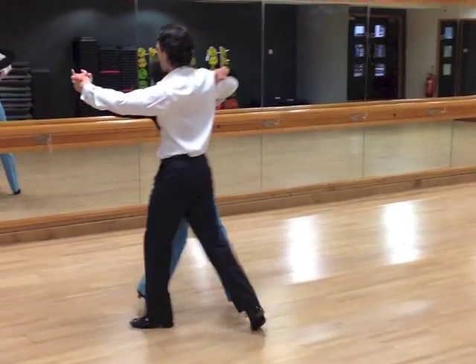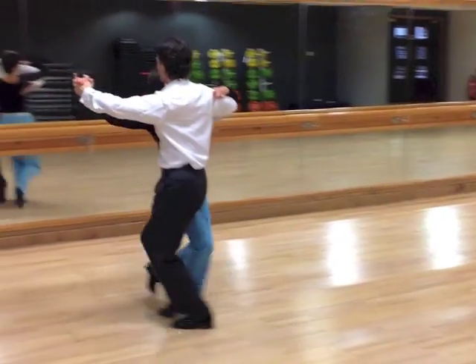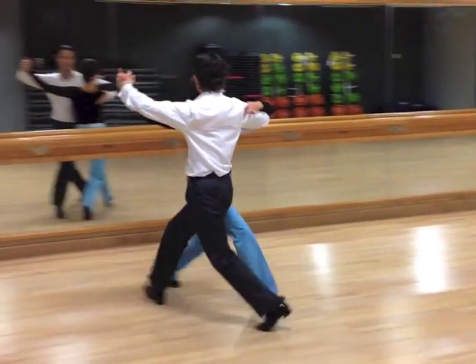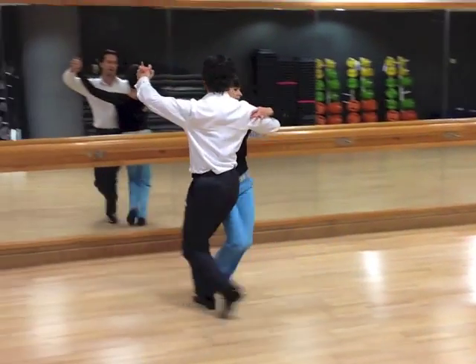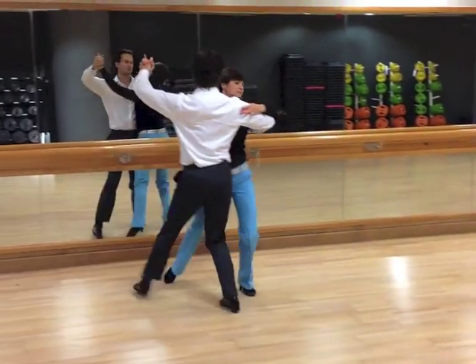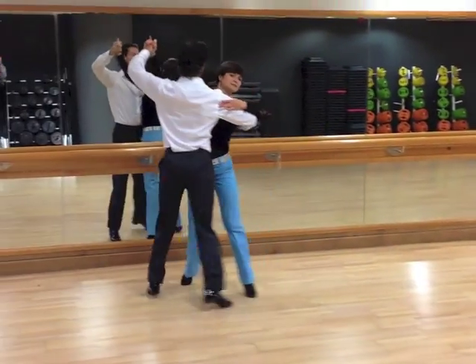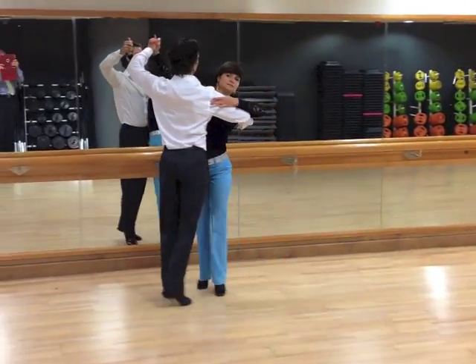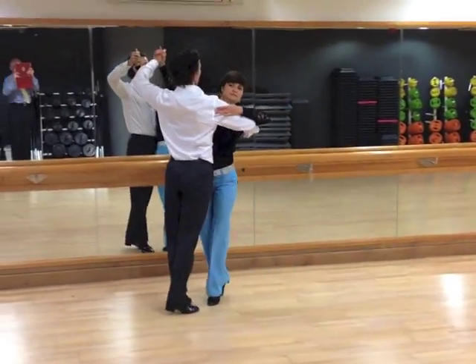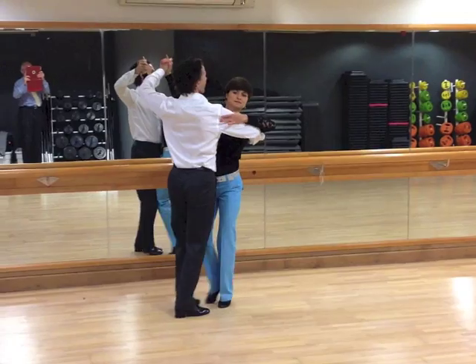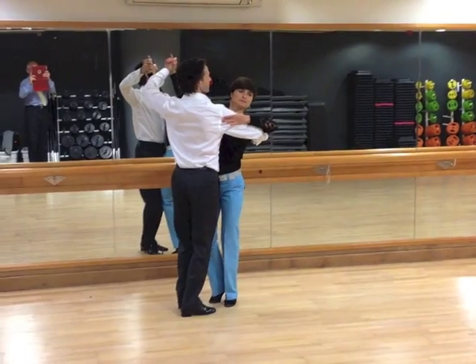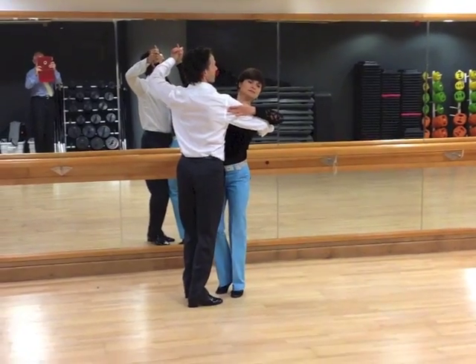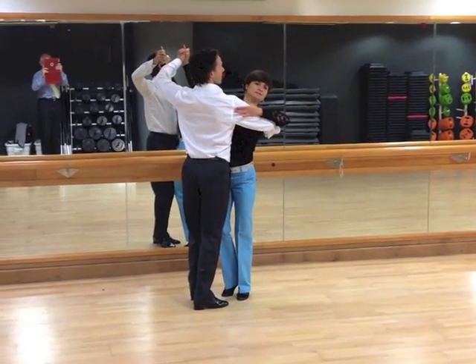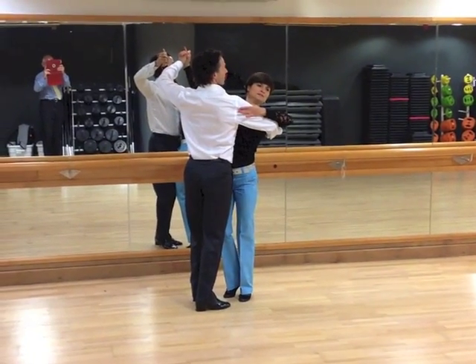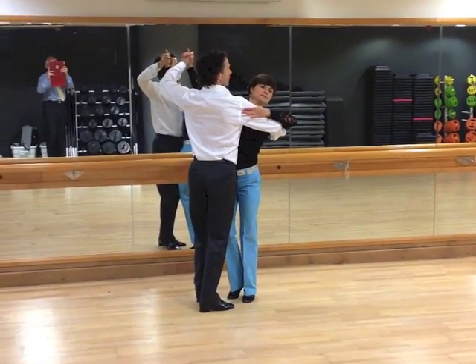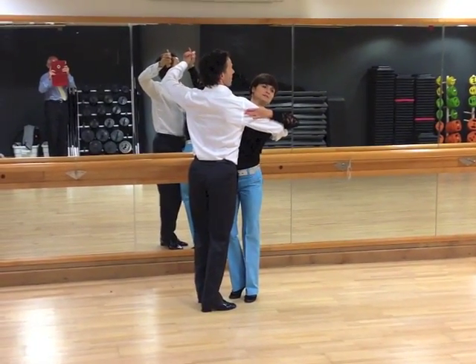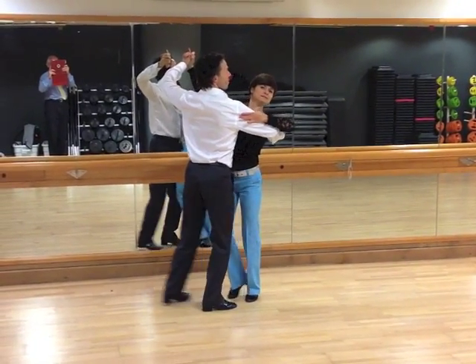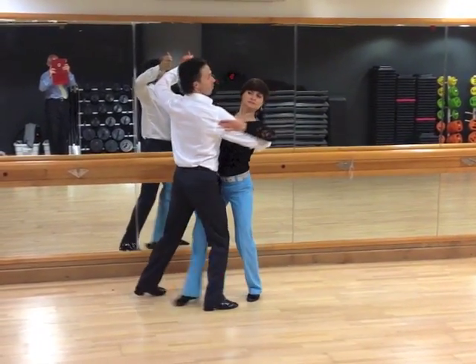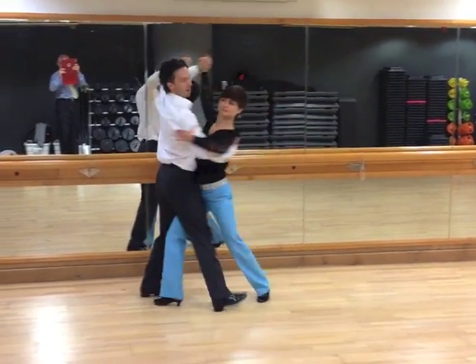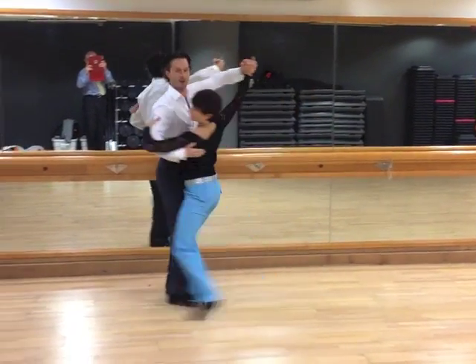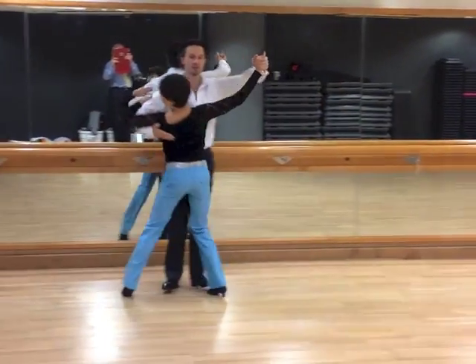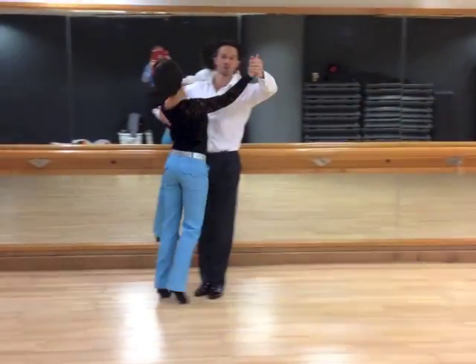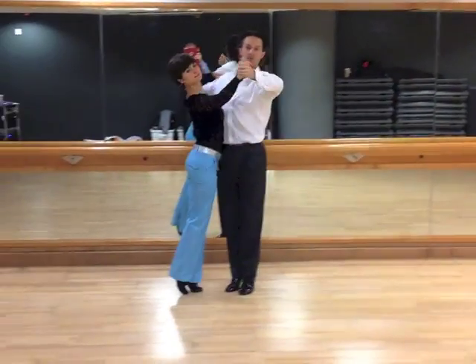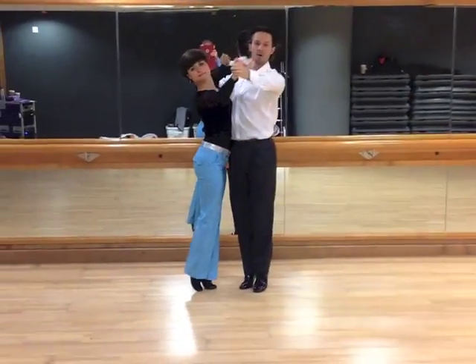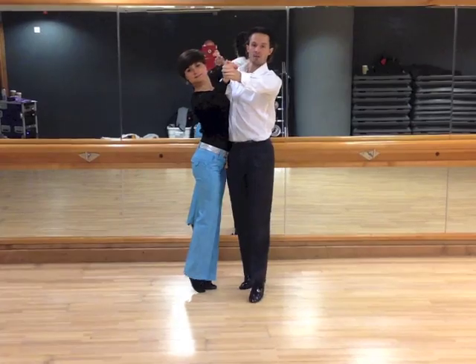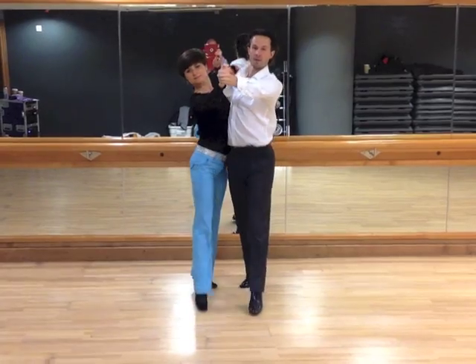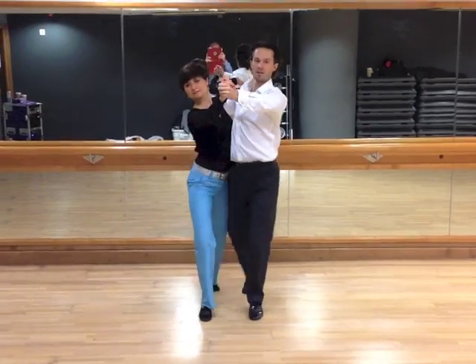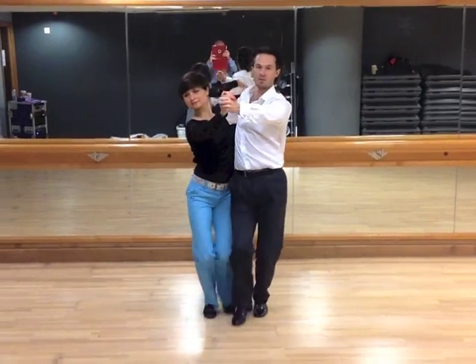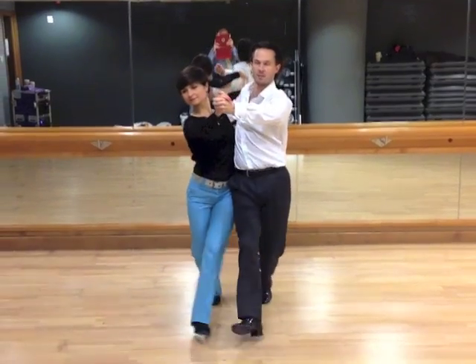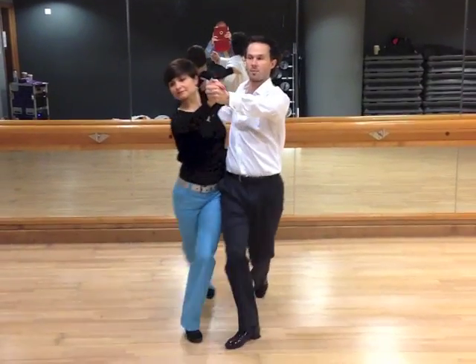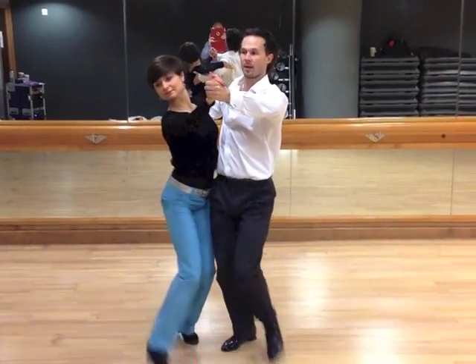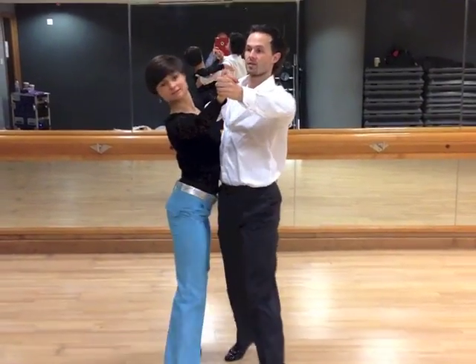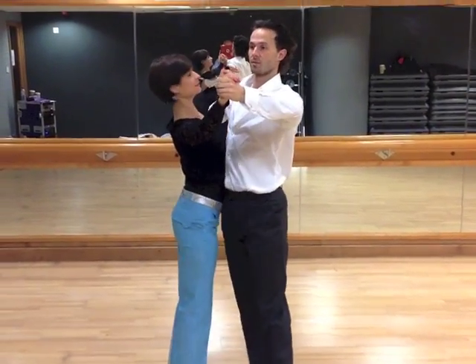And 1, 2, 3. Open it, just turn. 1, 2, 3. And 1, 2, 3.